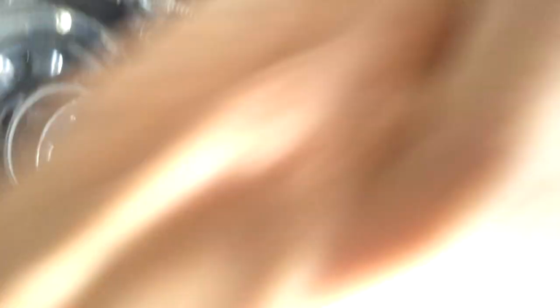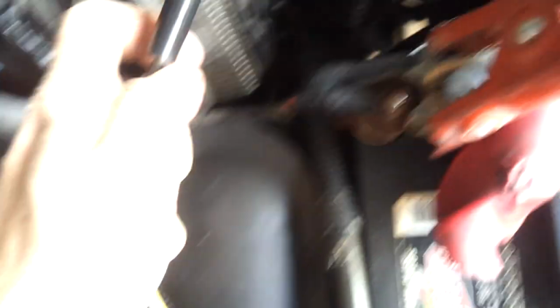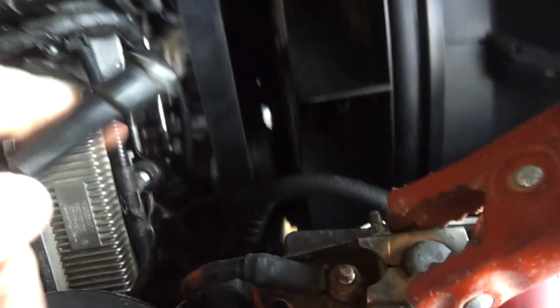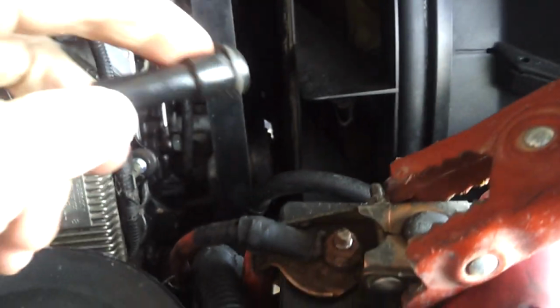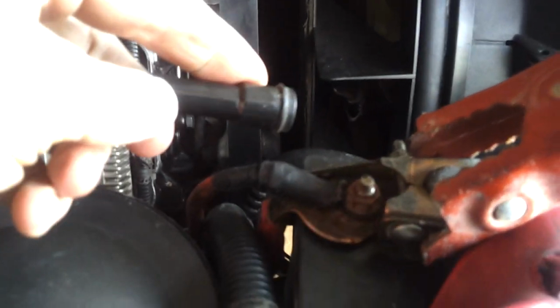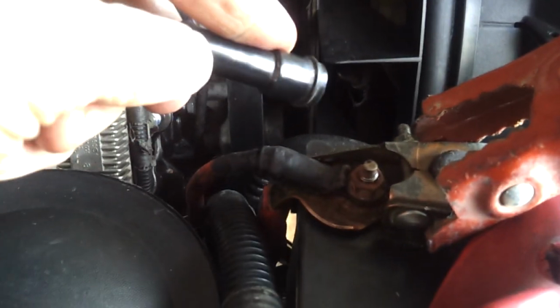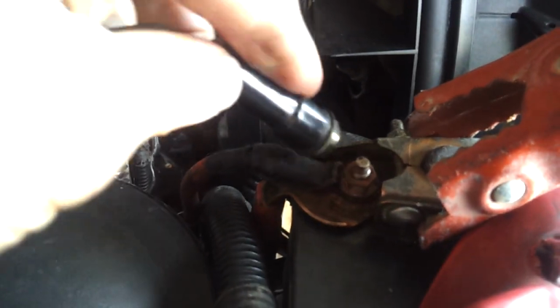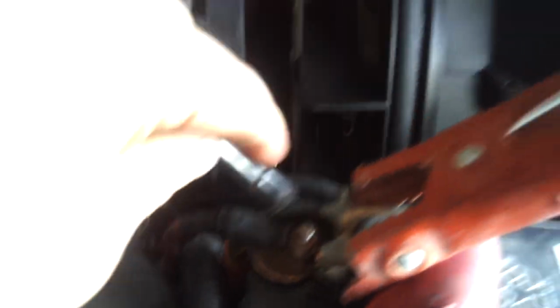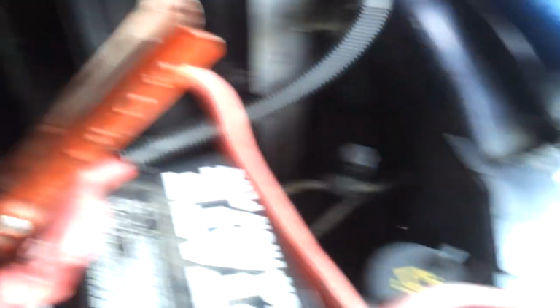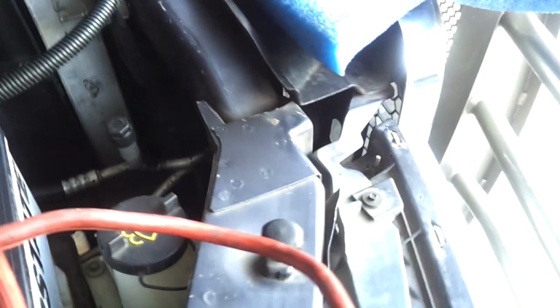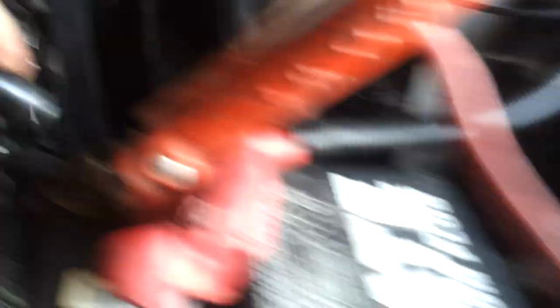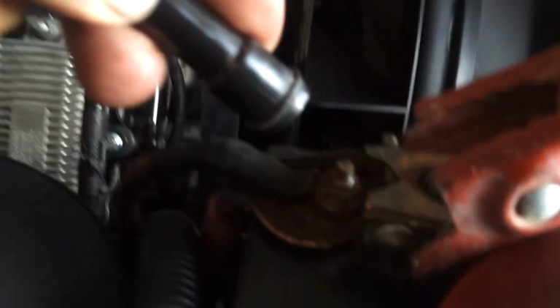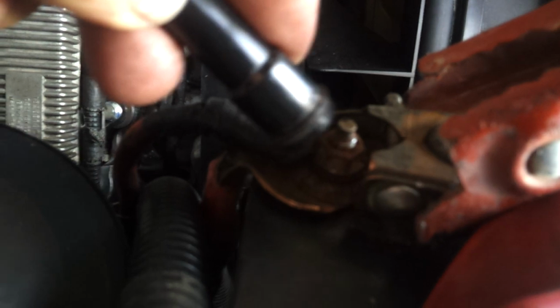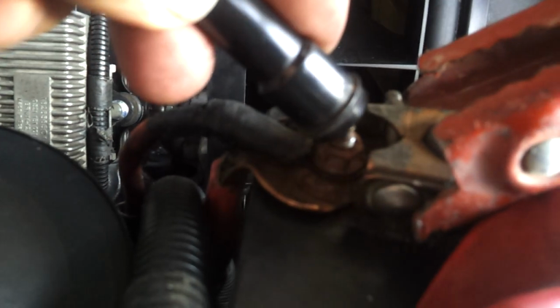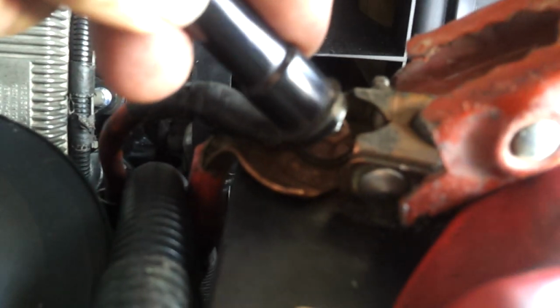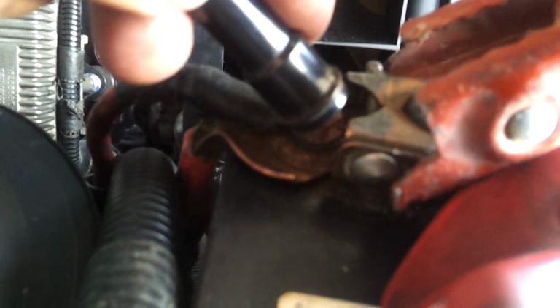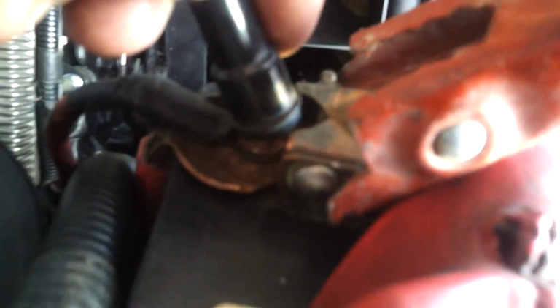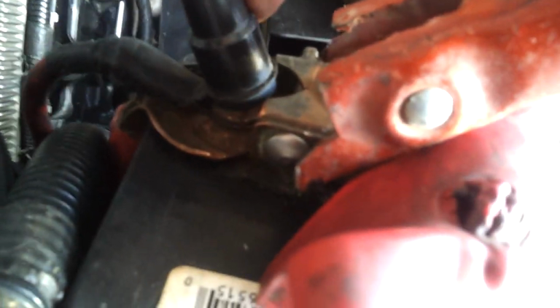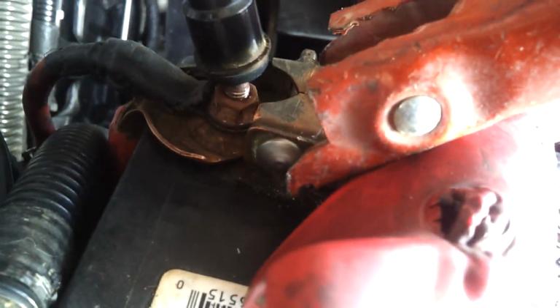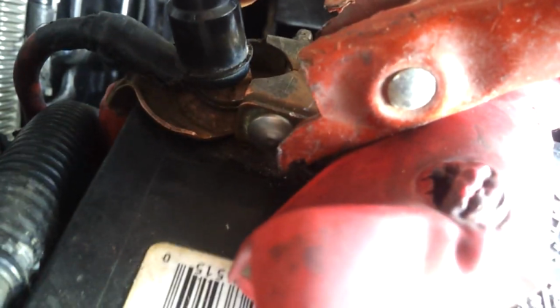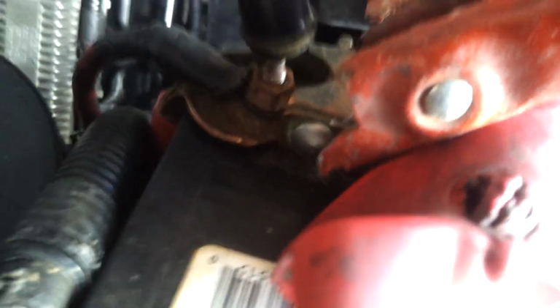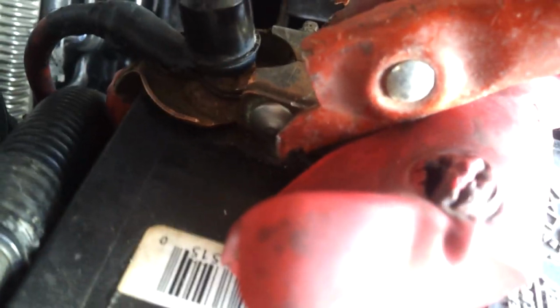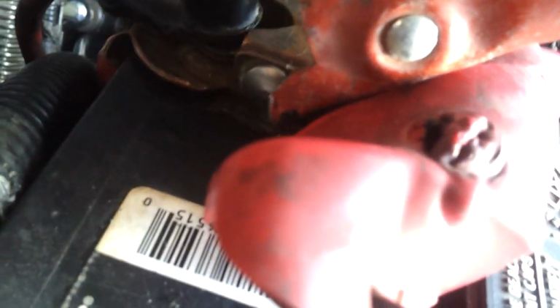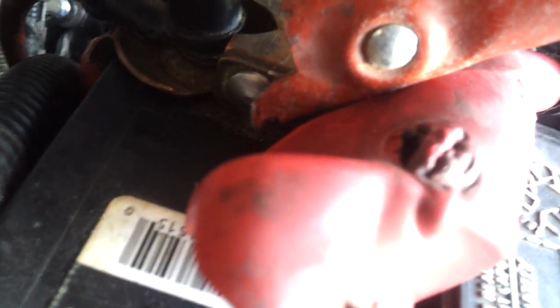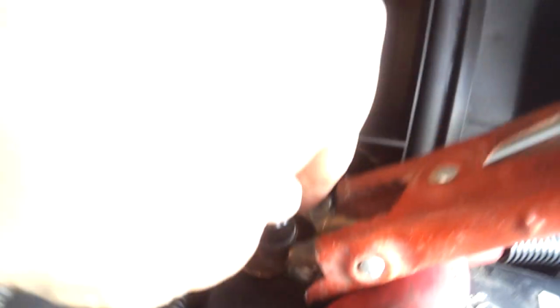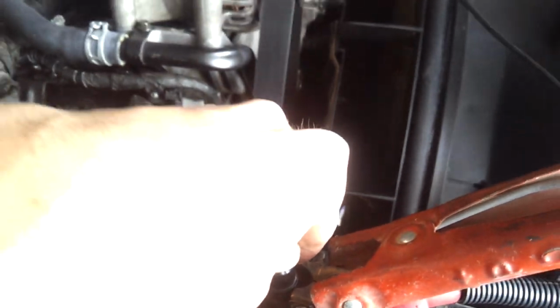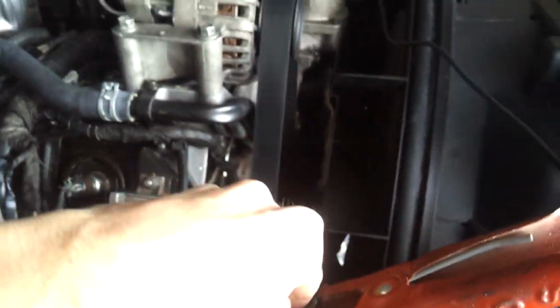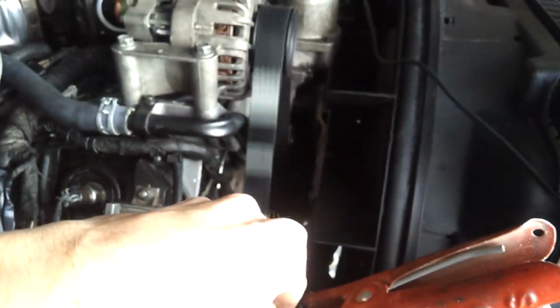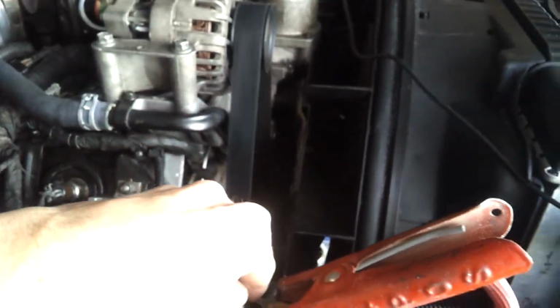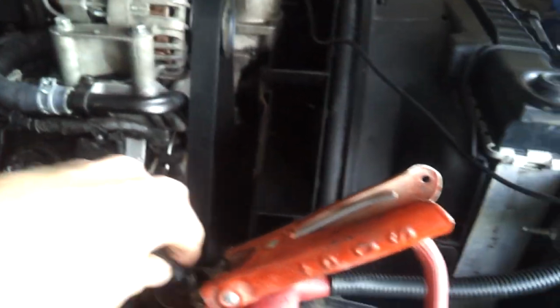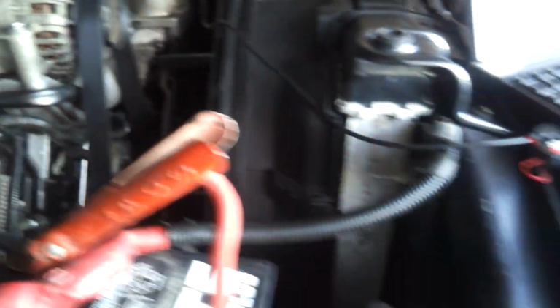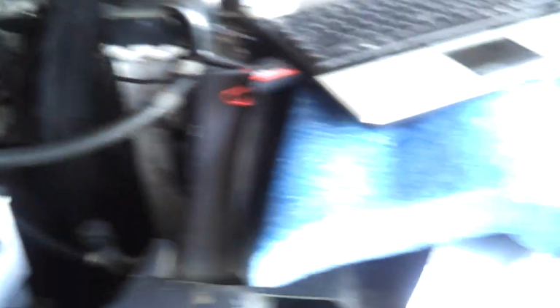And if you can reach your positive battery lead, you can just touch it to positive. That'll crank the engine.